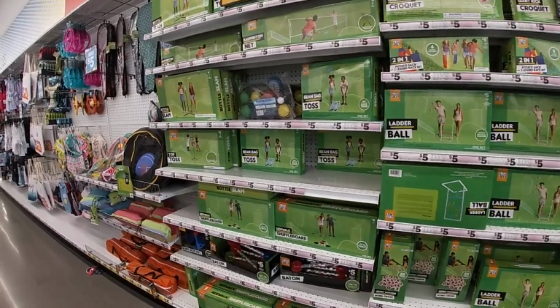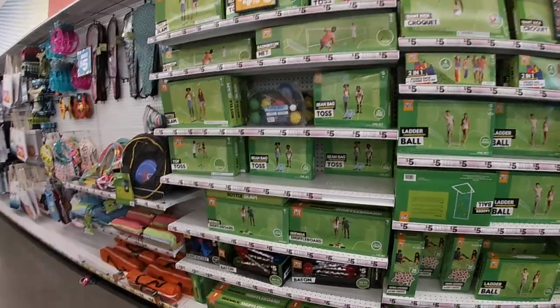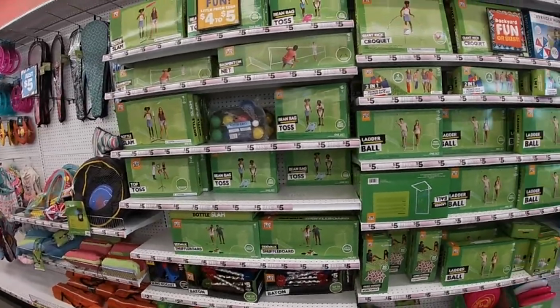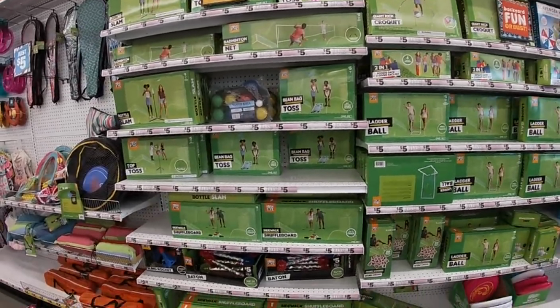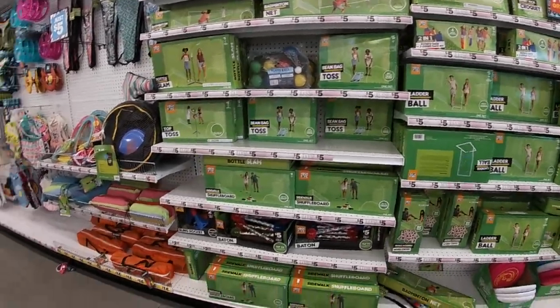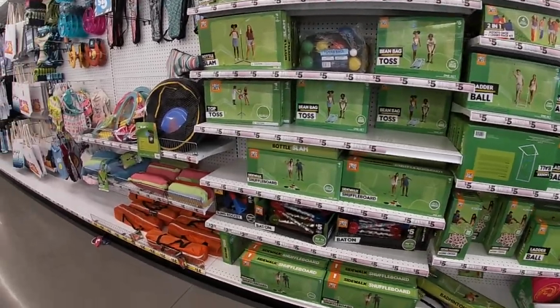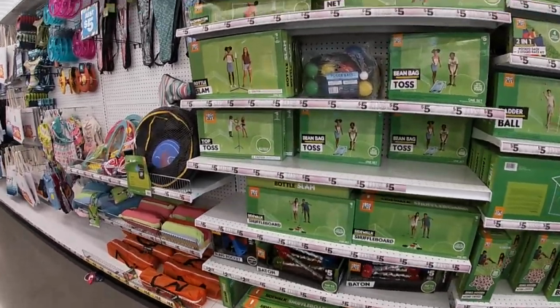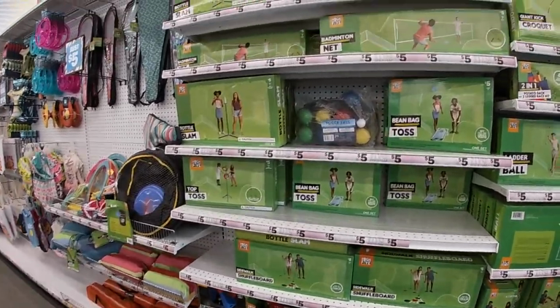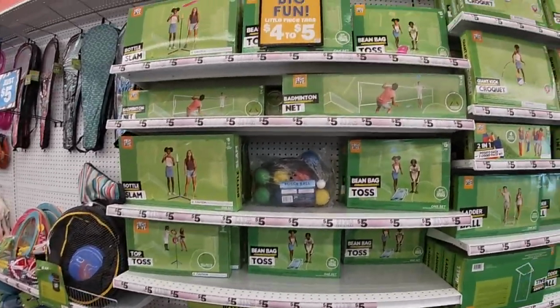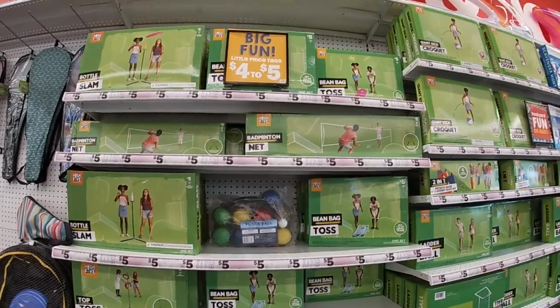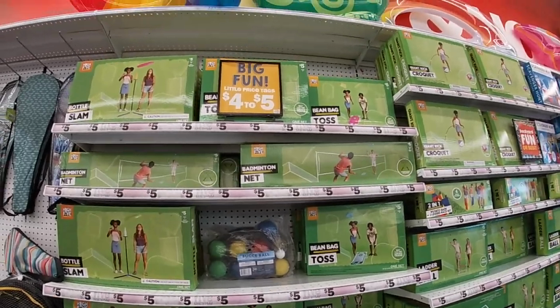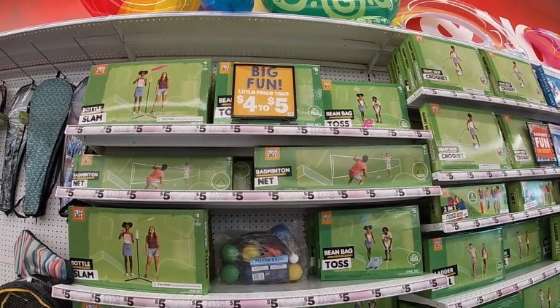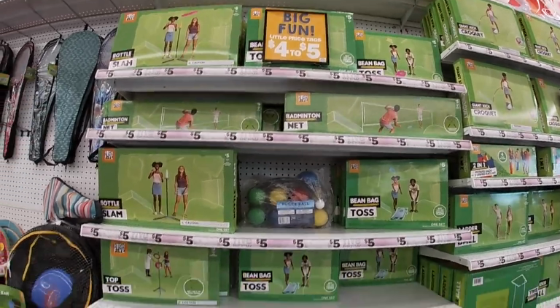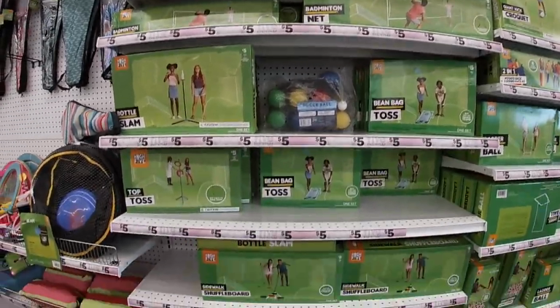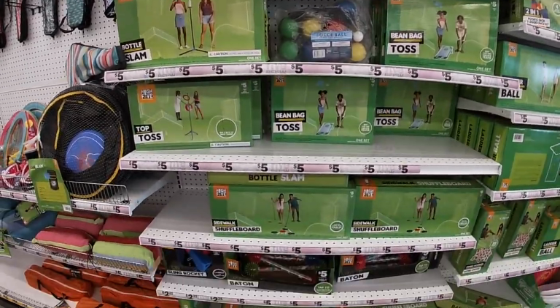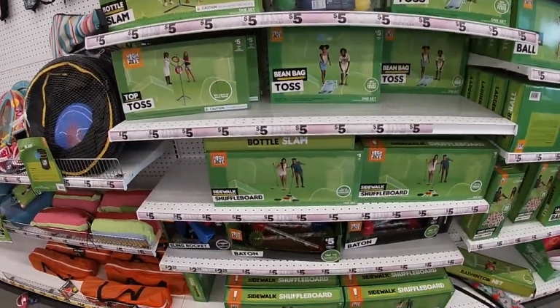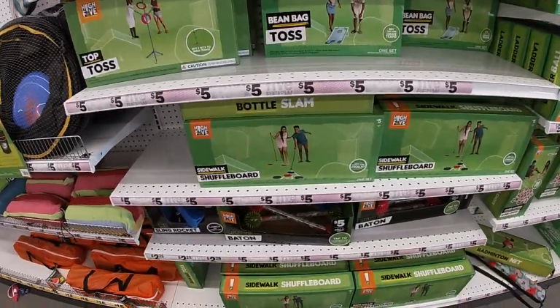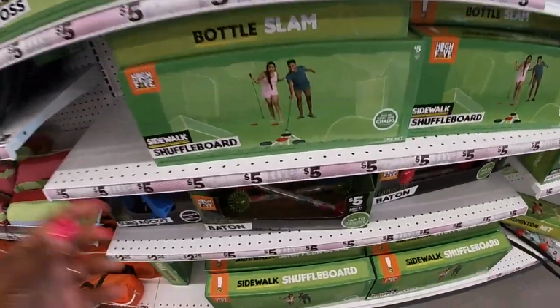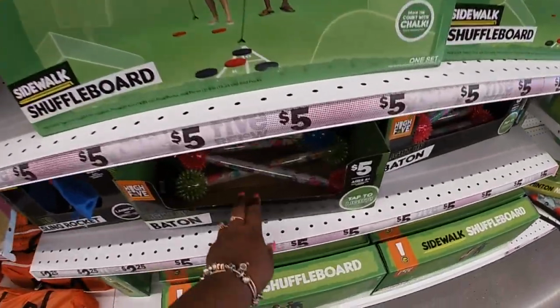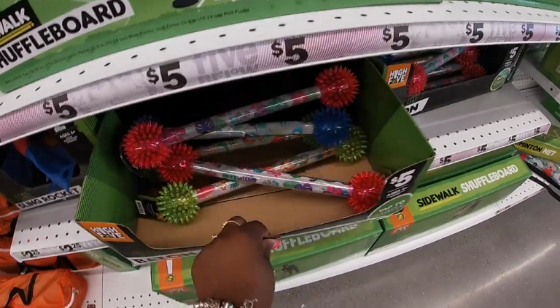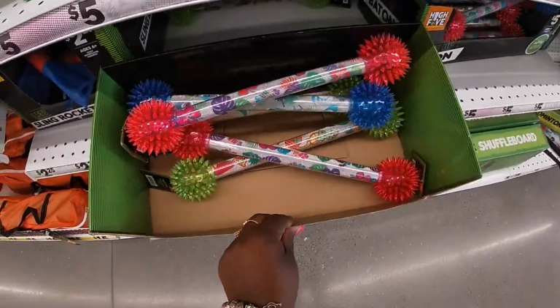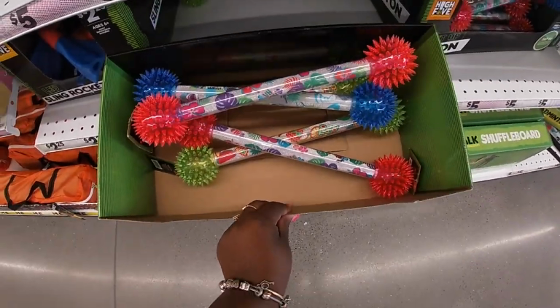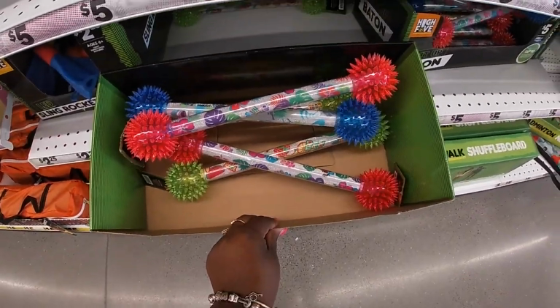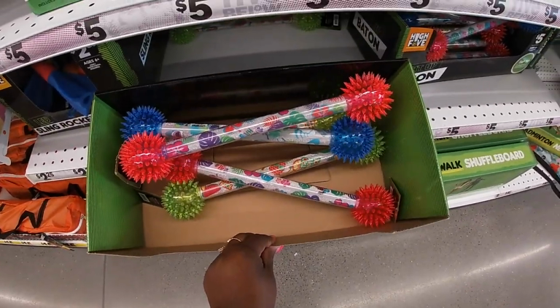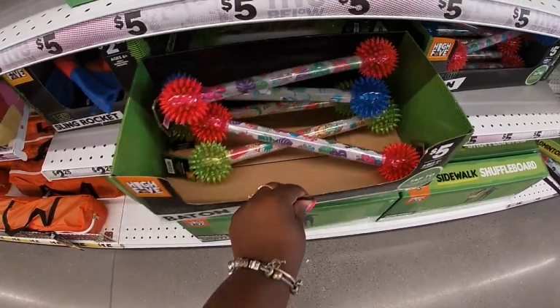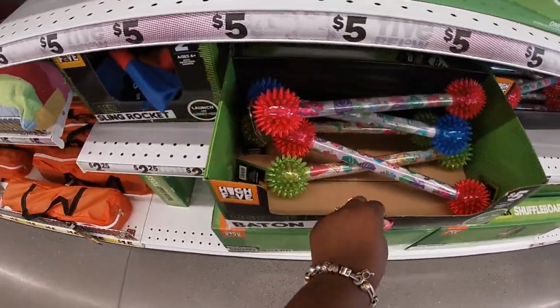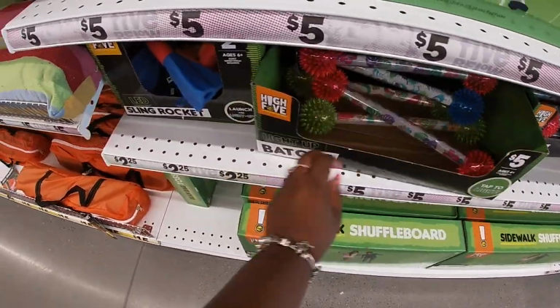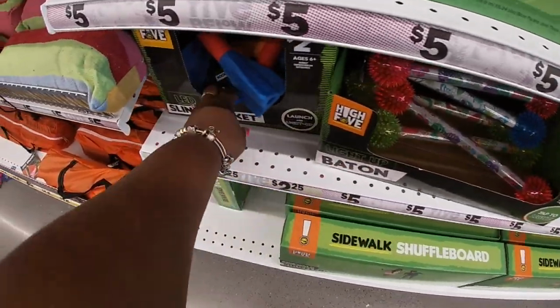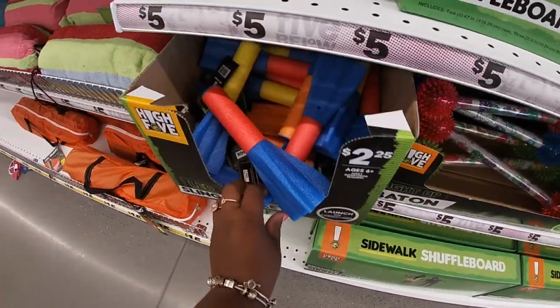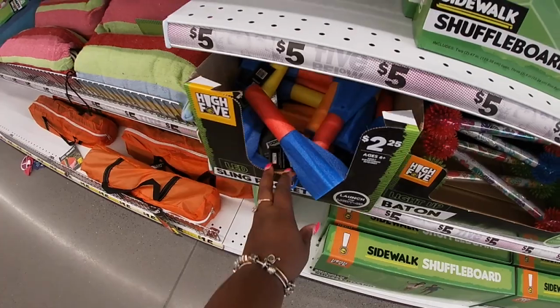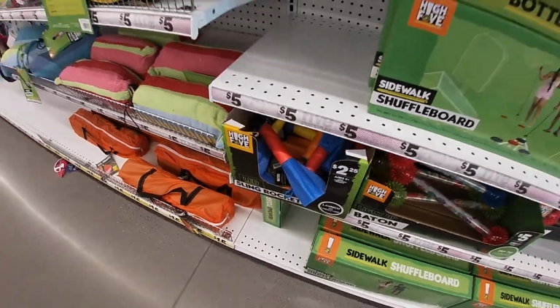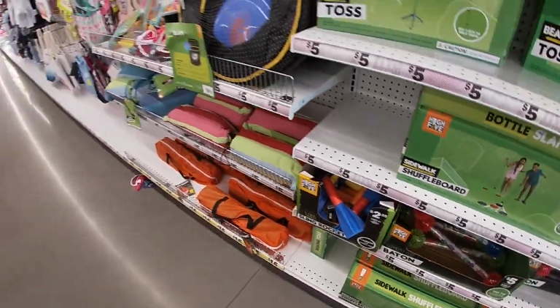They opened this location about a month ago. I see a badminton net, a bottle slam game, and some baton light-ups.